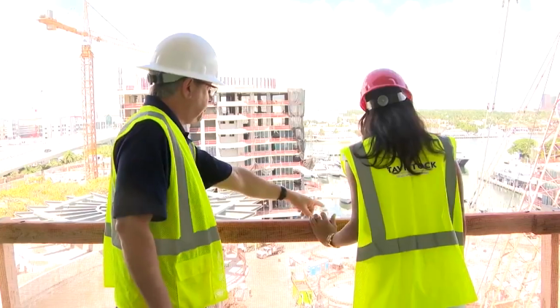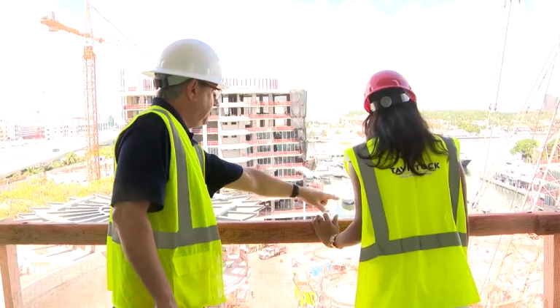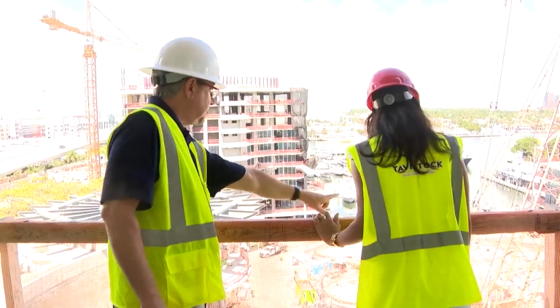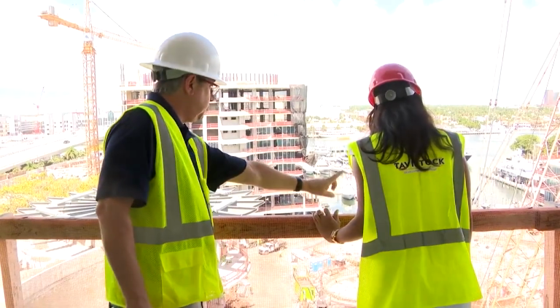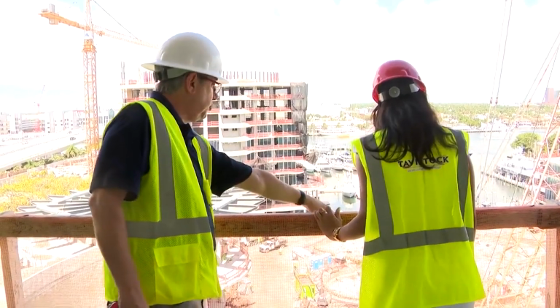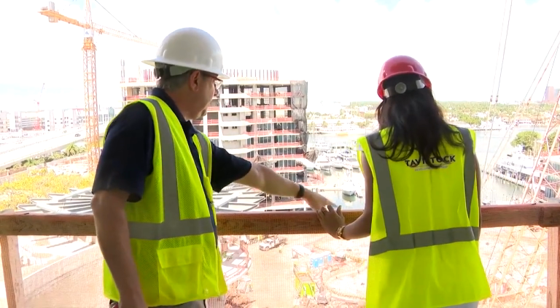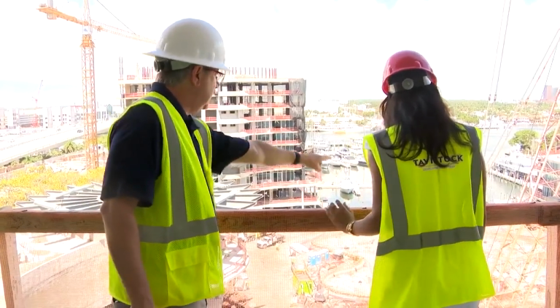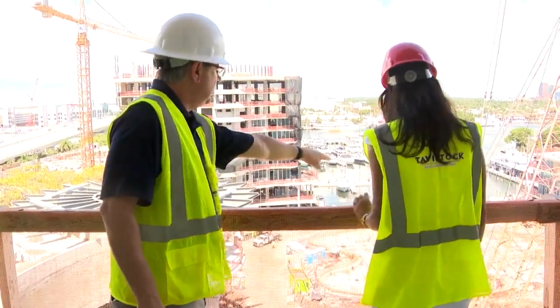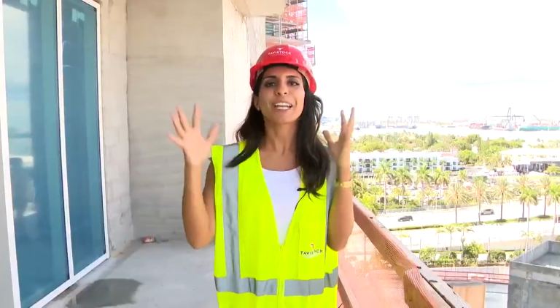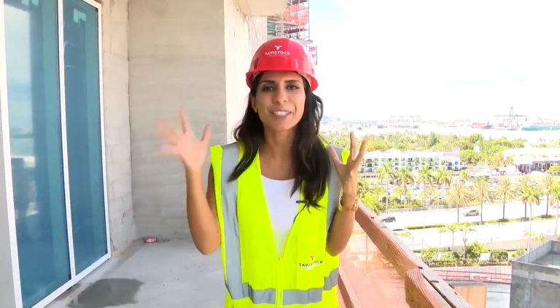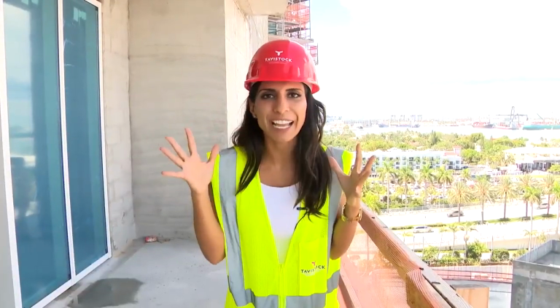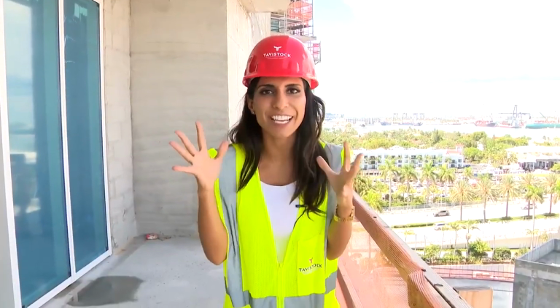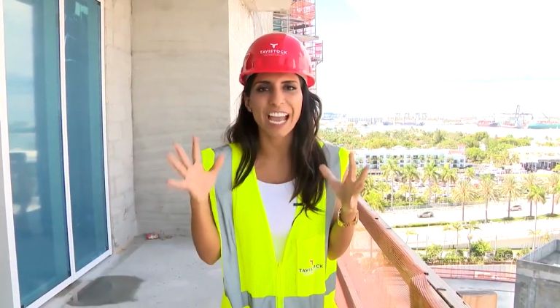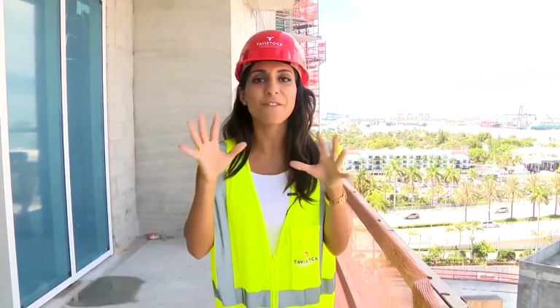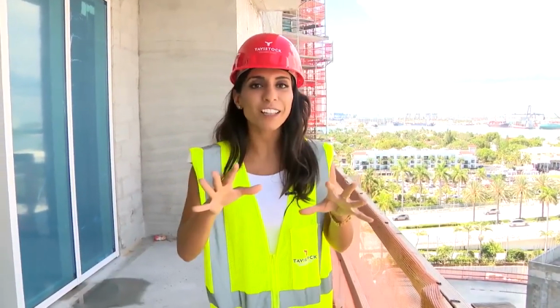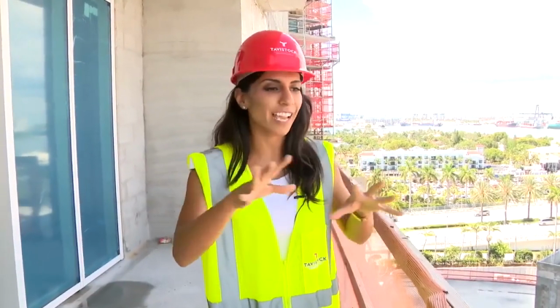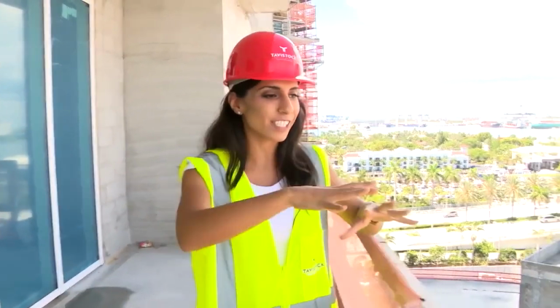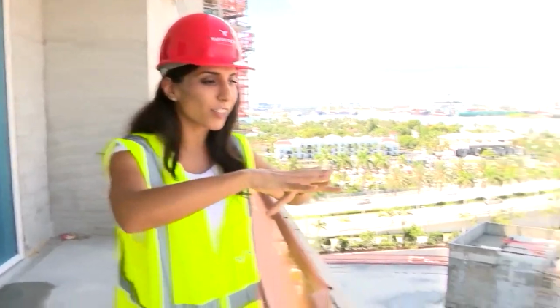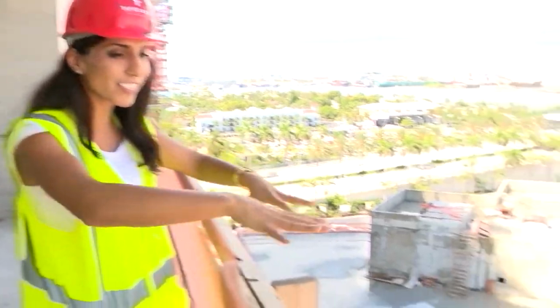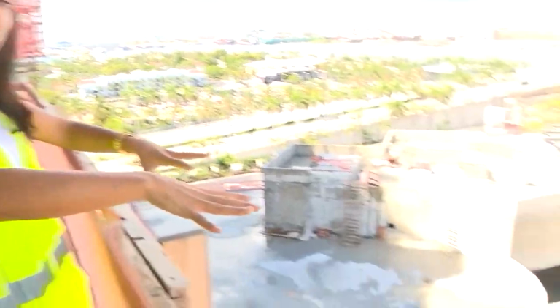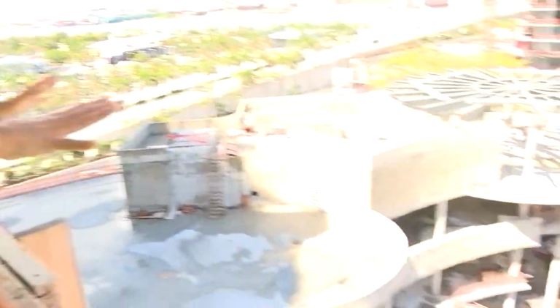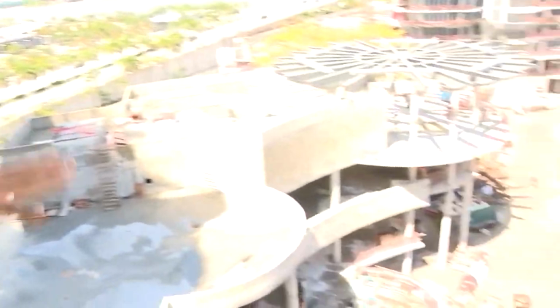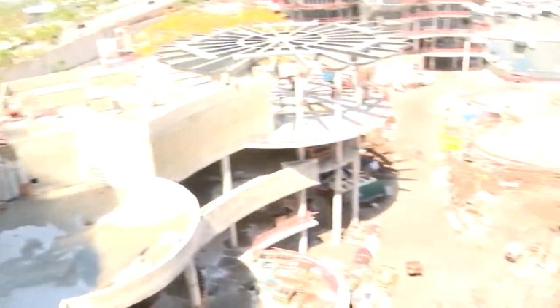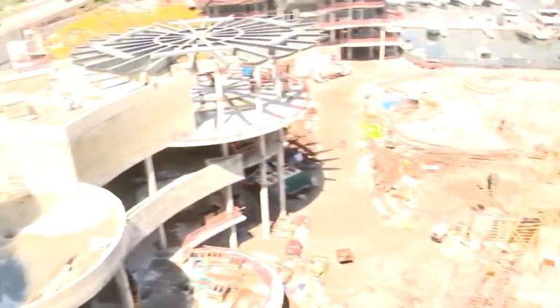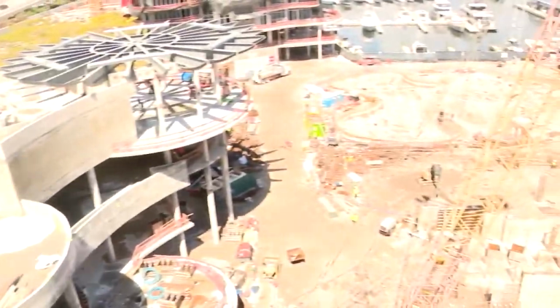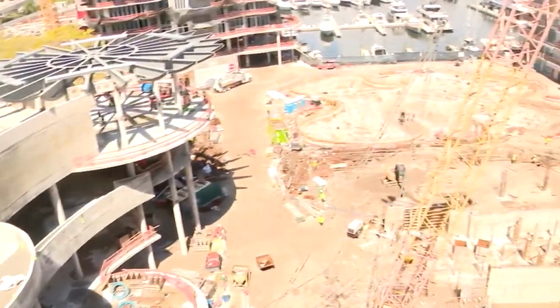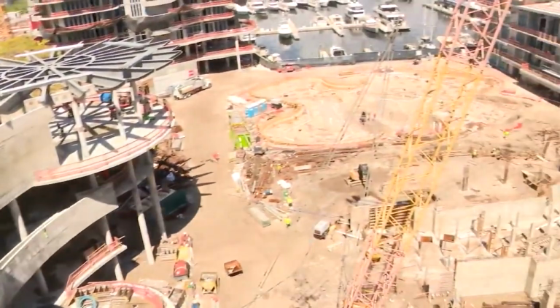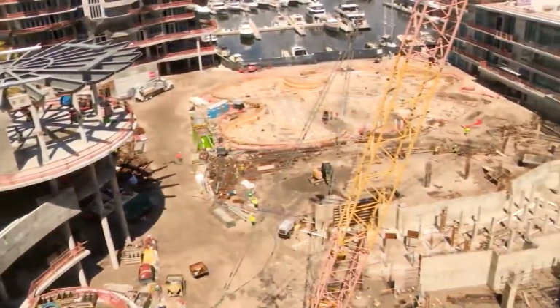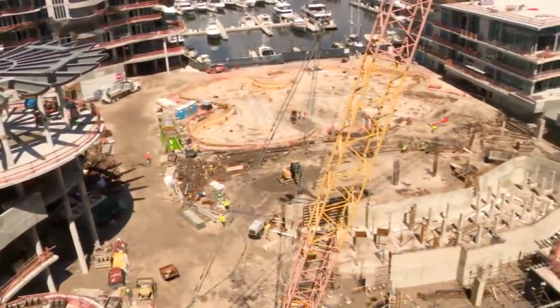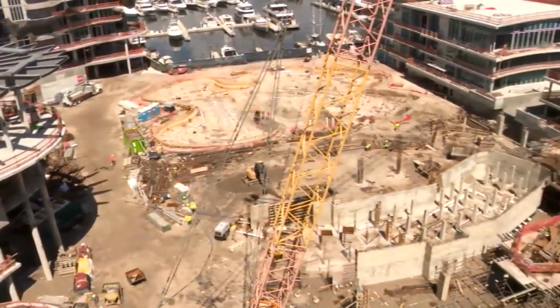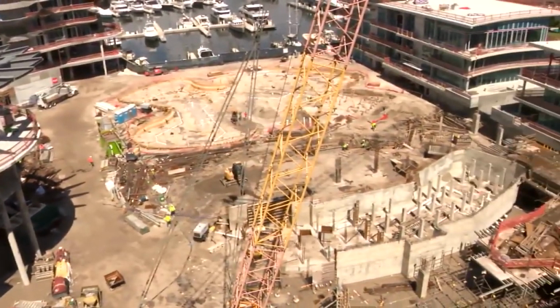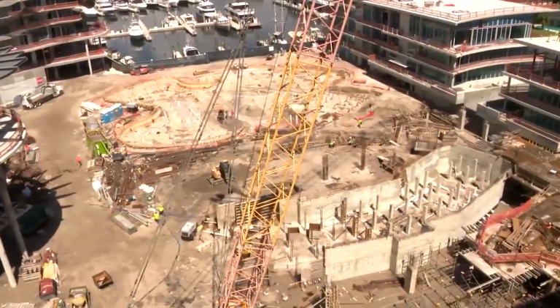Two and a half acres of swimming pools. You've got to use your imagination now — fall of next year, this is where the swimming pools are going to be here at this reimagined Pier 66.